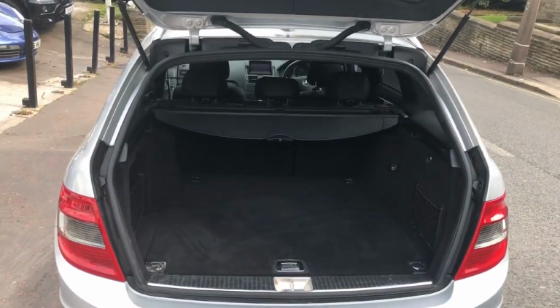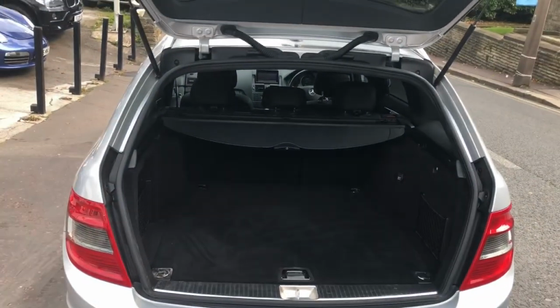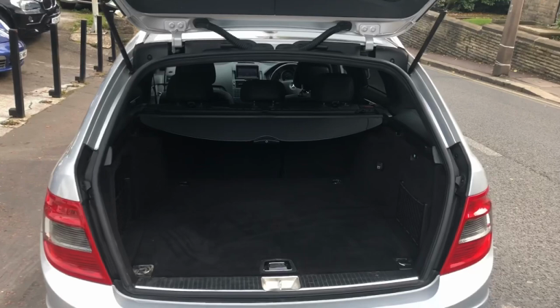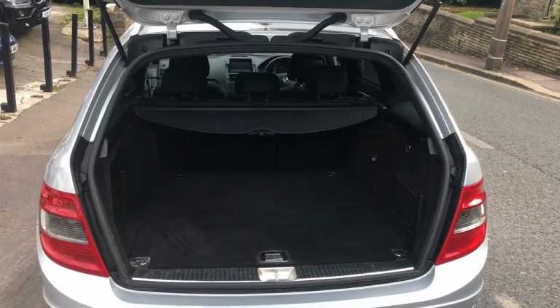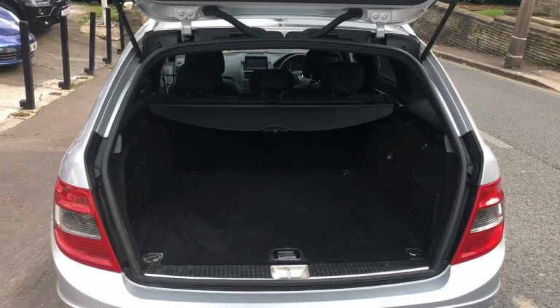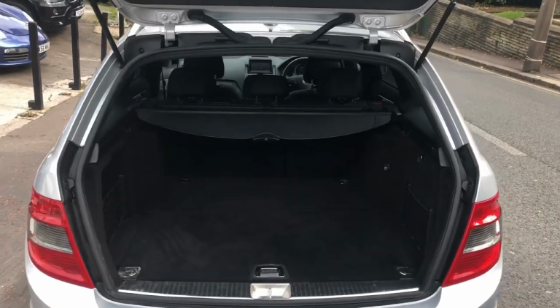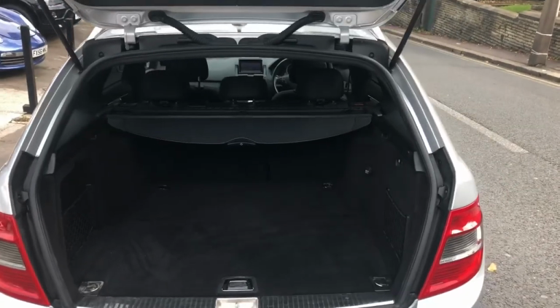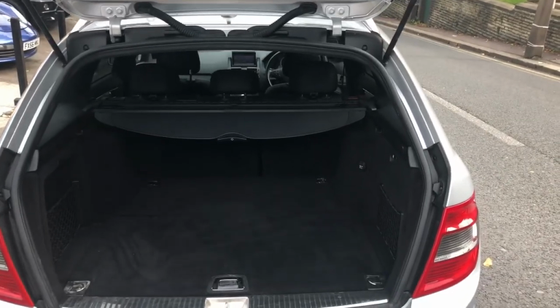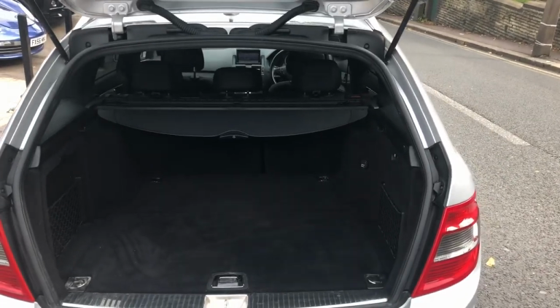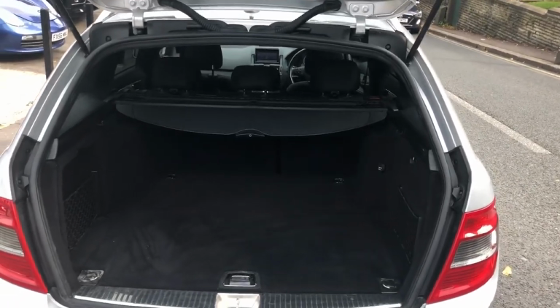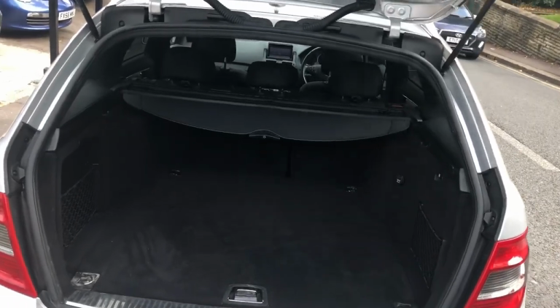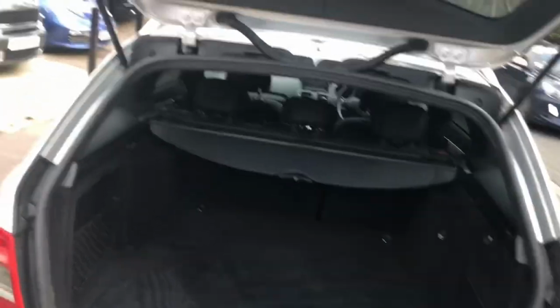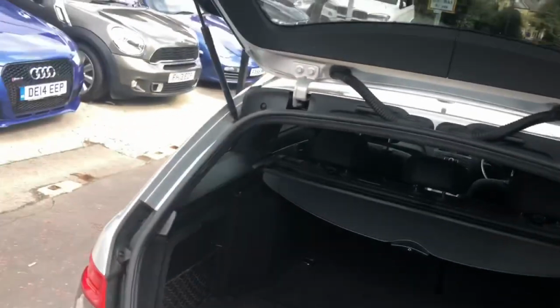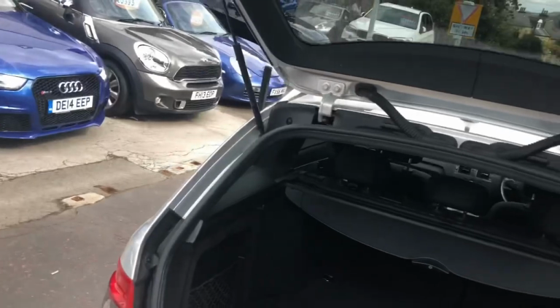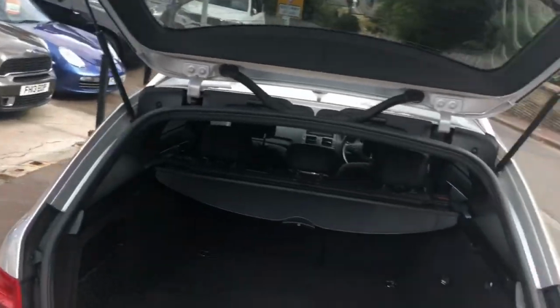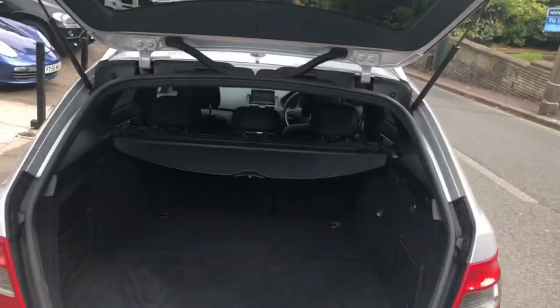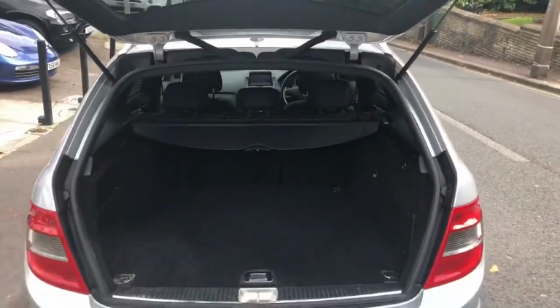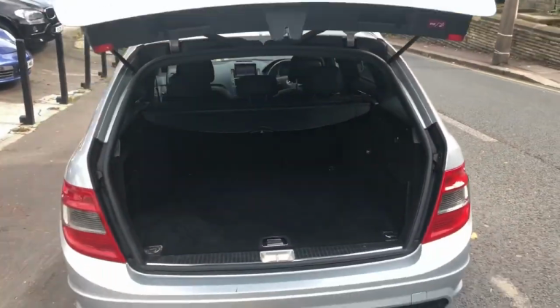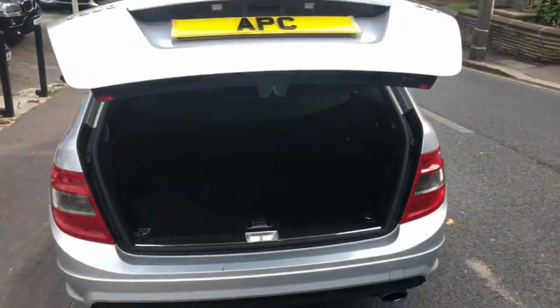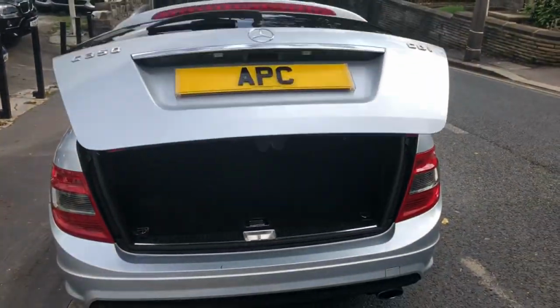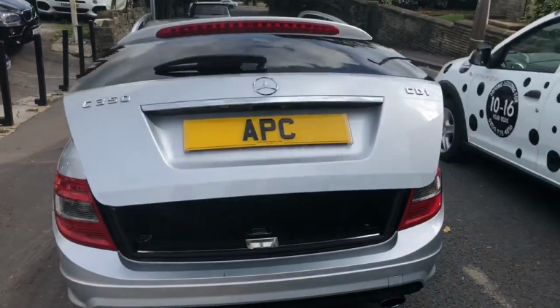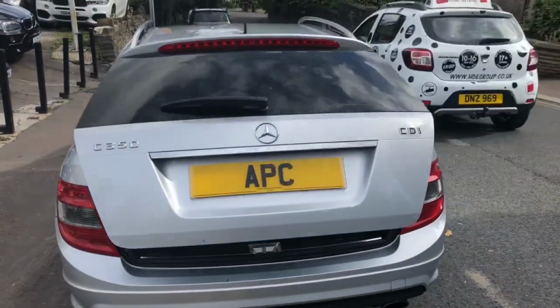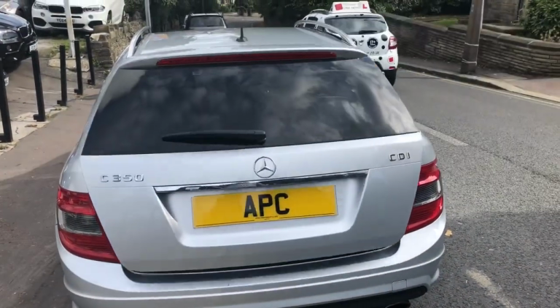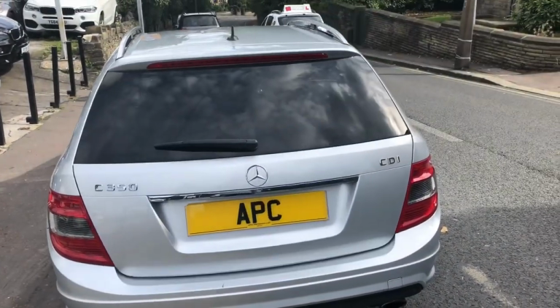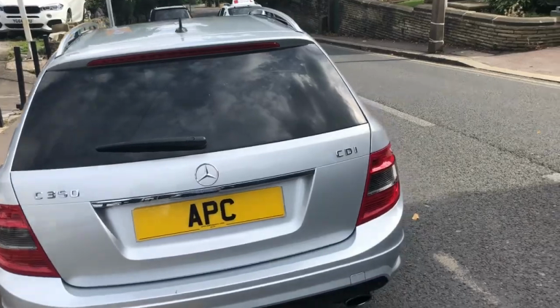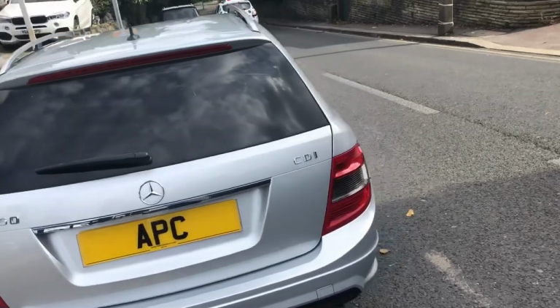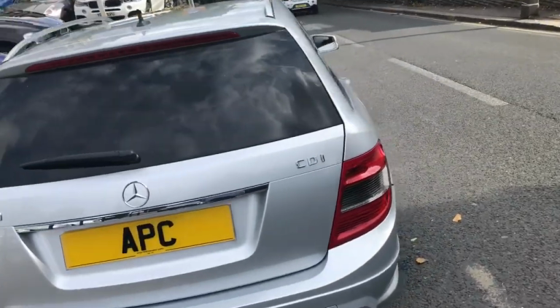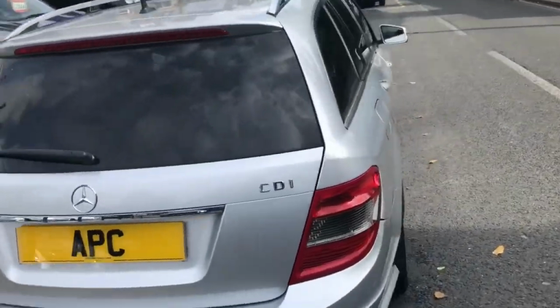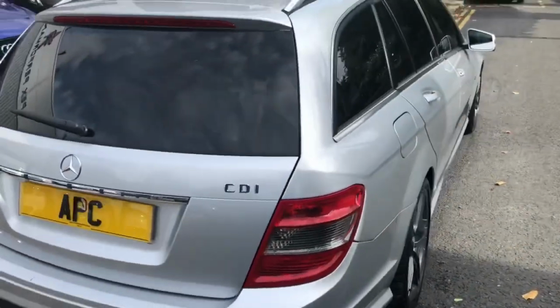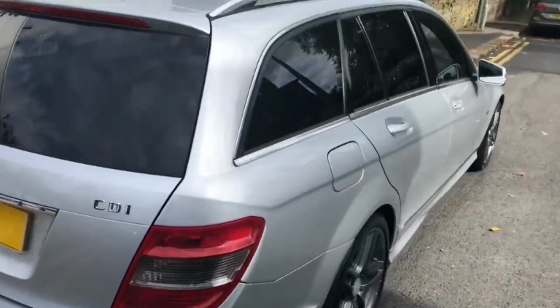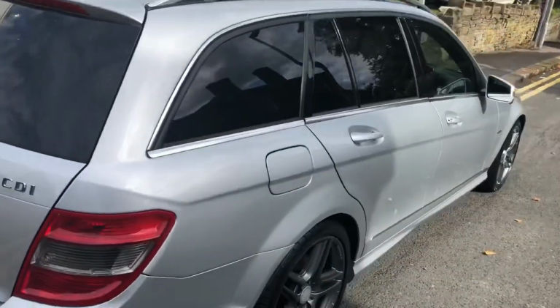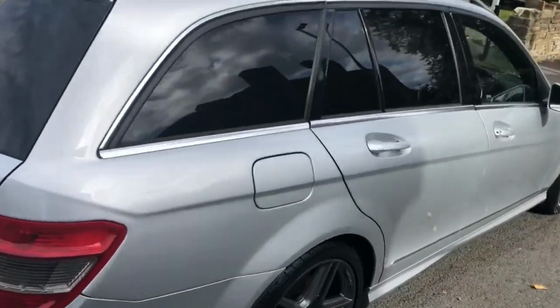We've got a big practical boot, which is handy if you go camping or want to carry your dog about — just useful, isn't it? And it shuts with that nice action too. Lovely car. Coming down this side, the car's as lovely as you would expect.